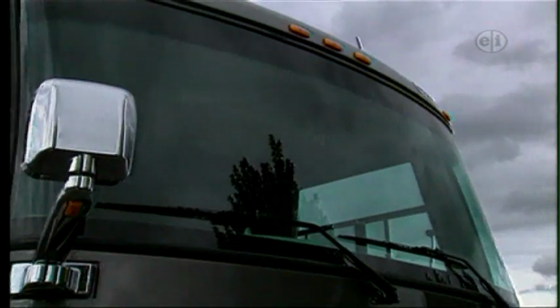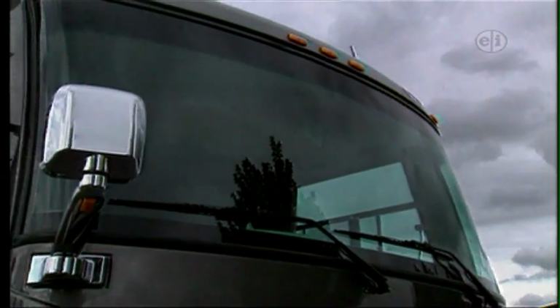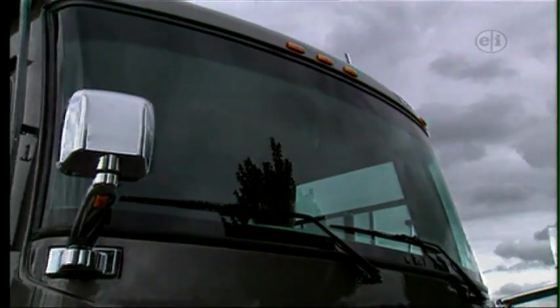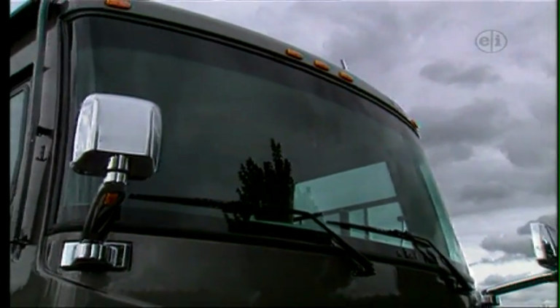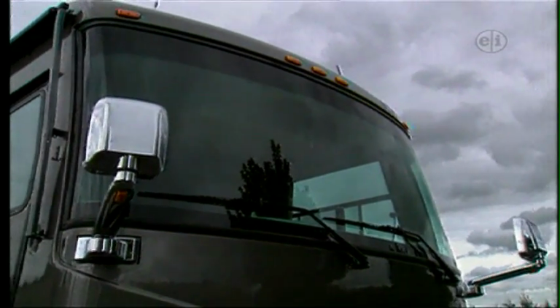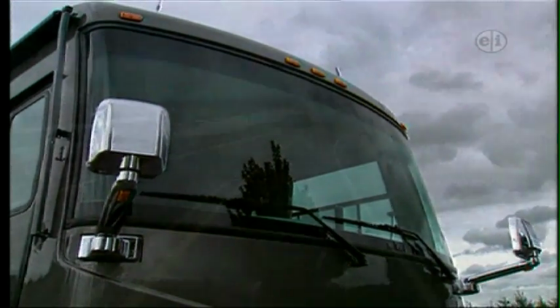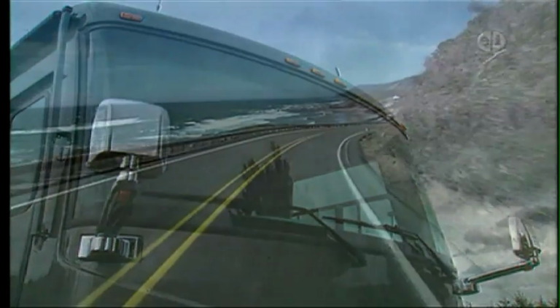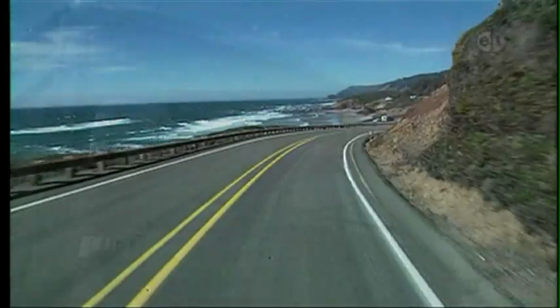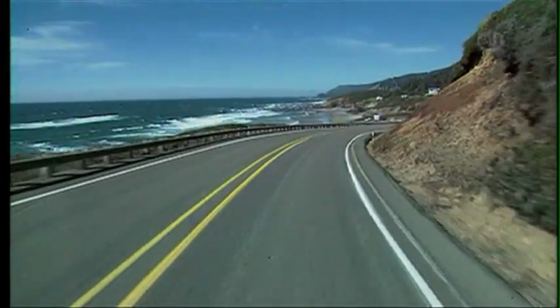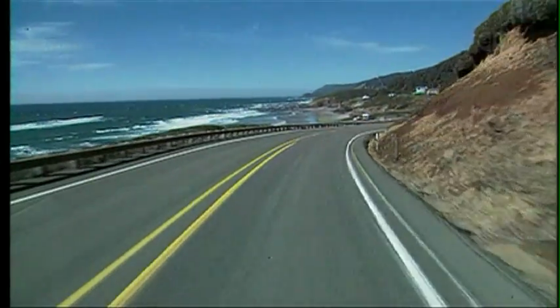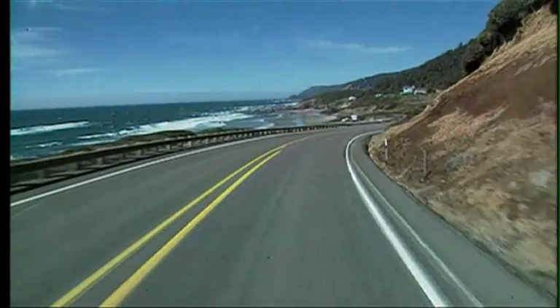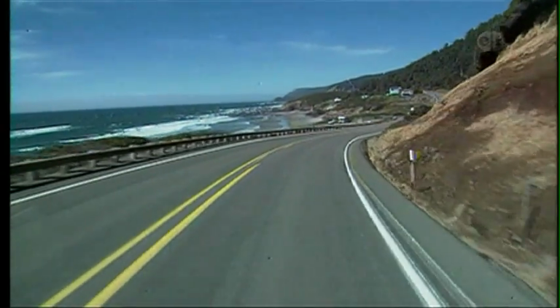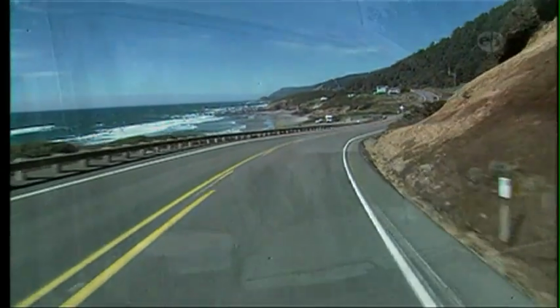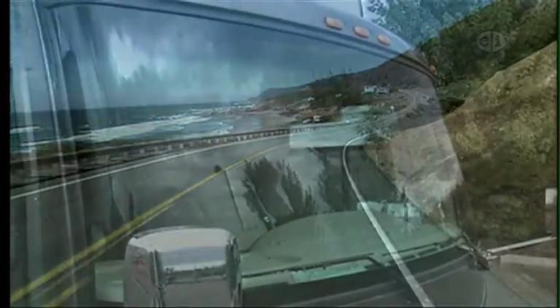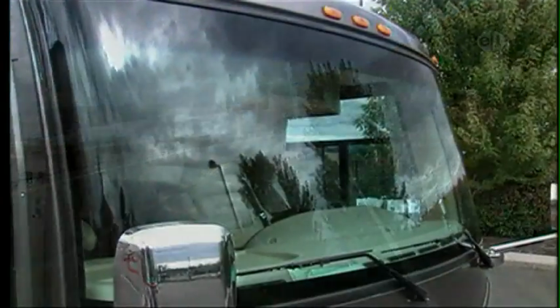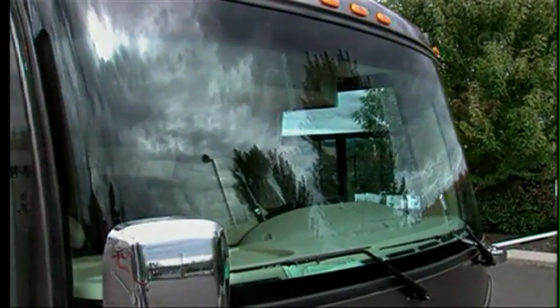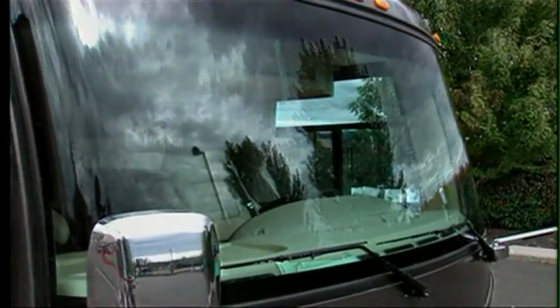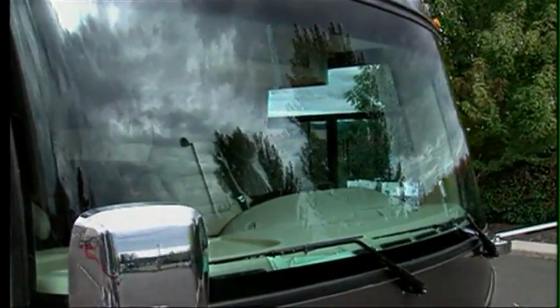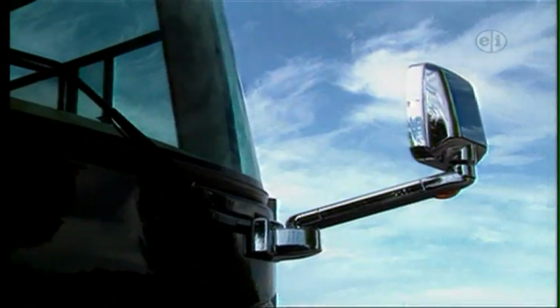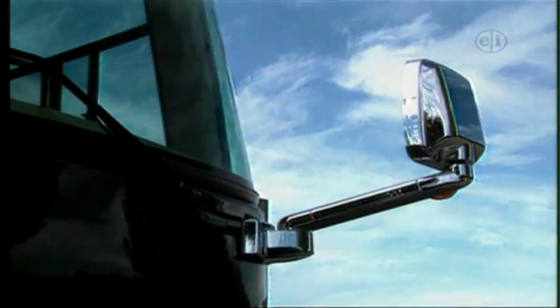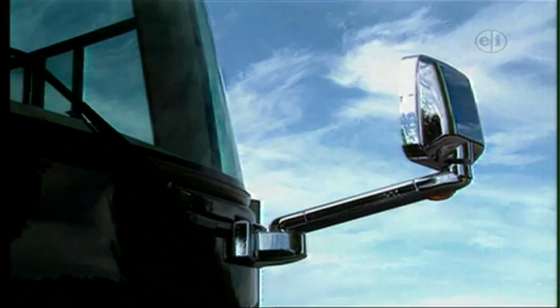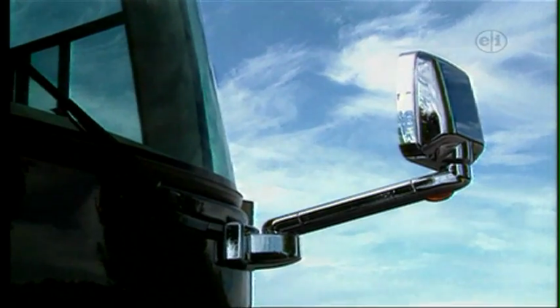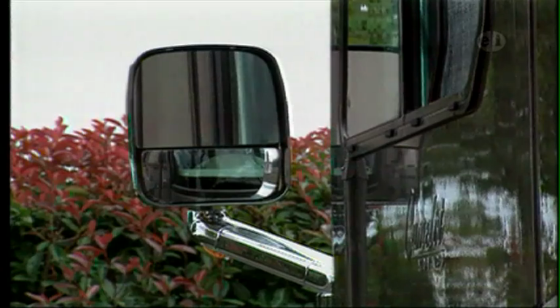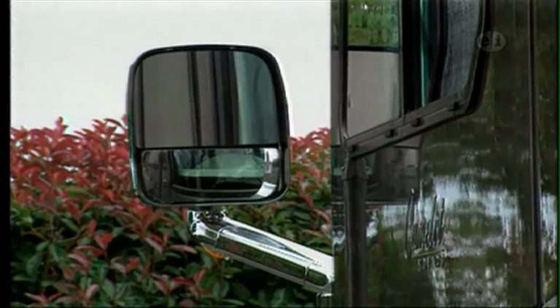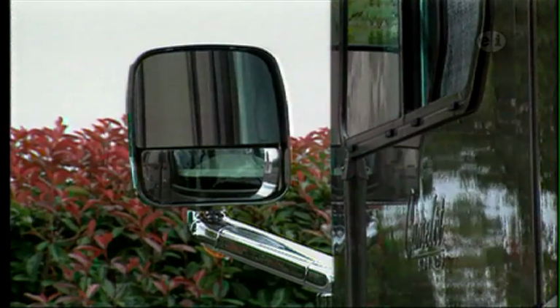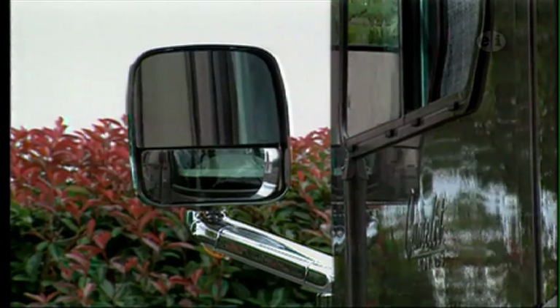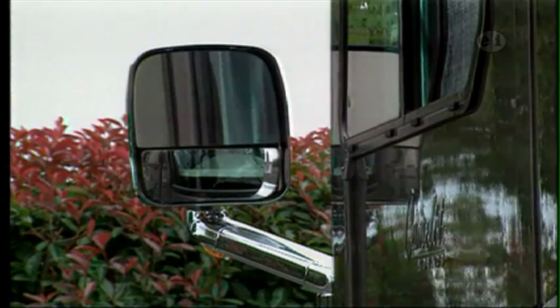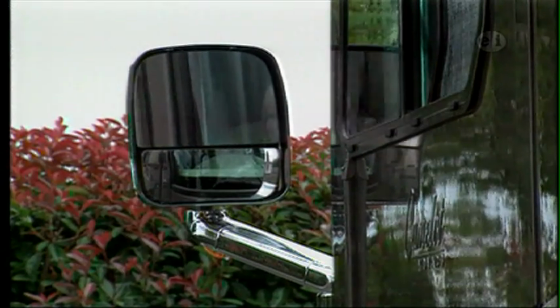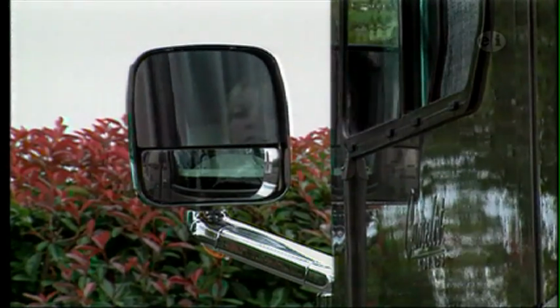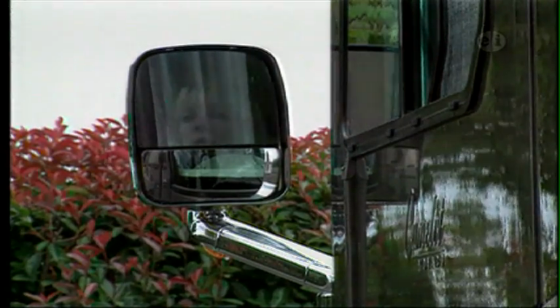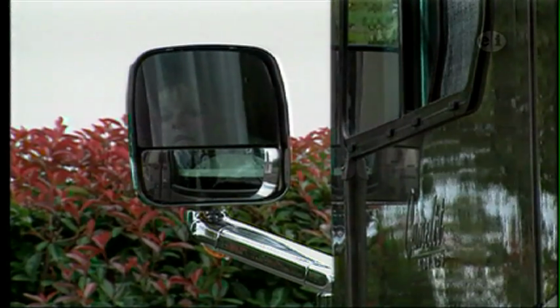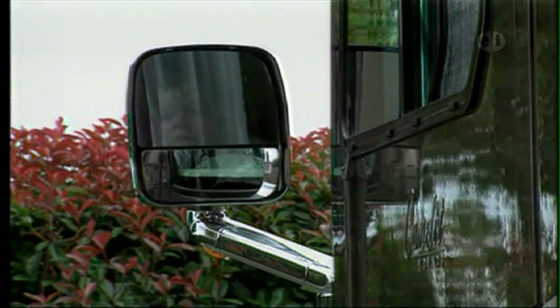Looking outside, the one-piece windshield gives the driver a great view of the road, and the wipers are stored low and out of the way. As for seeing the road behind you, the dual-headed heated front-mounted mirrors offer great side and rear visibility.